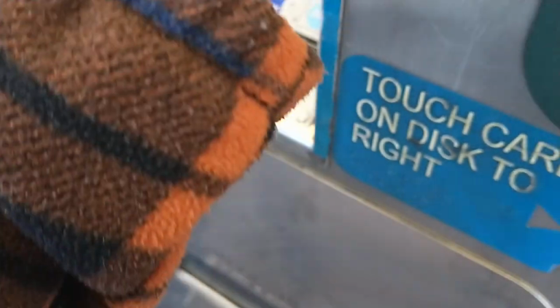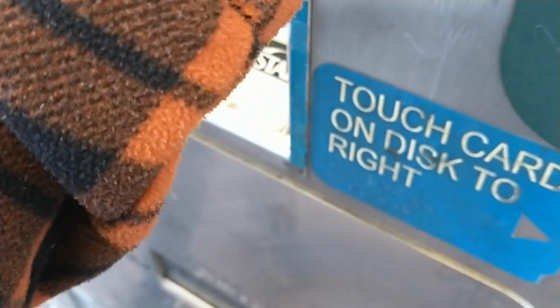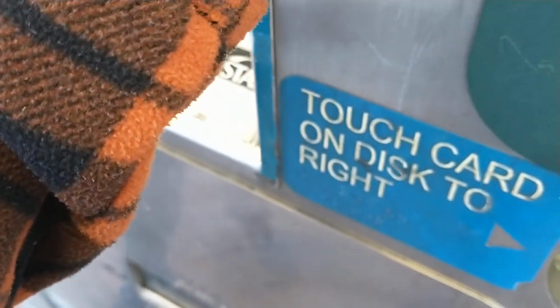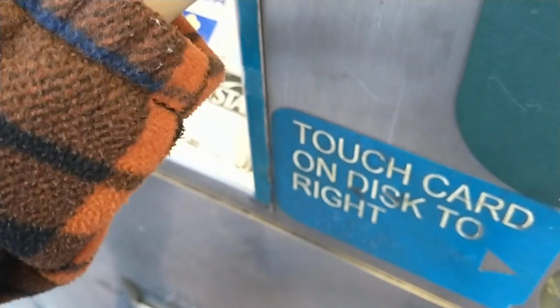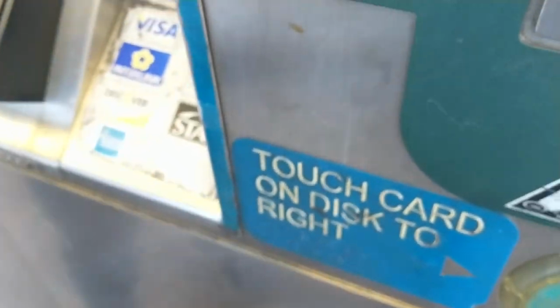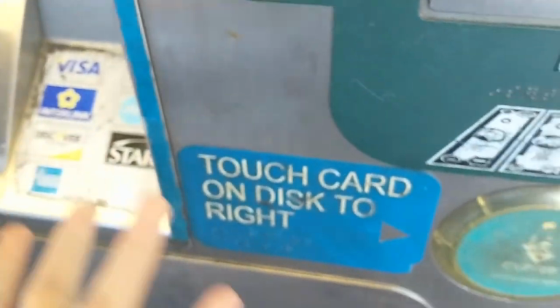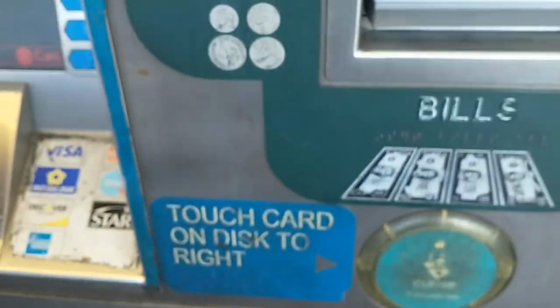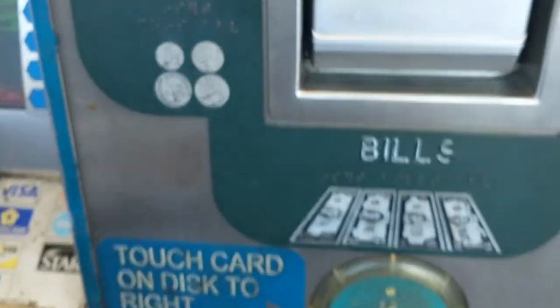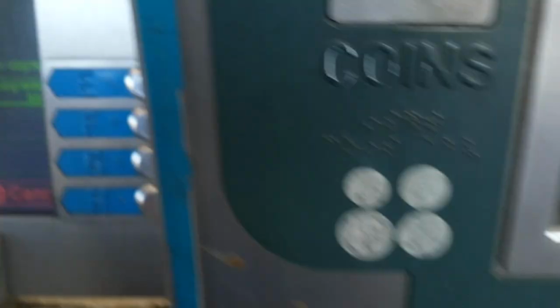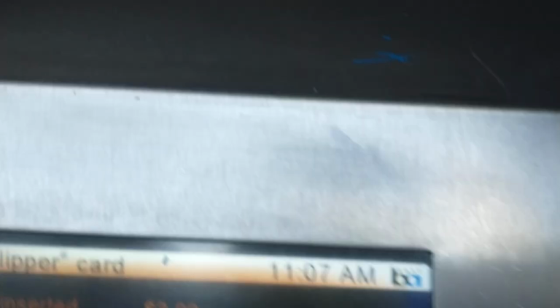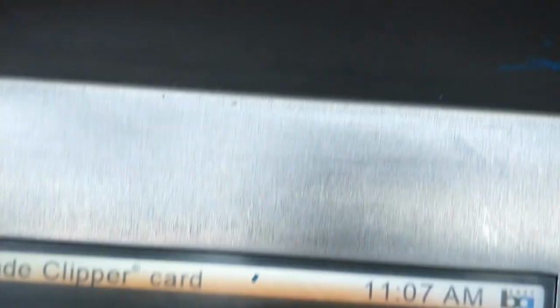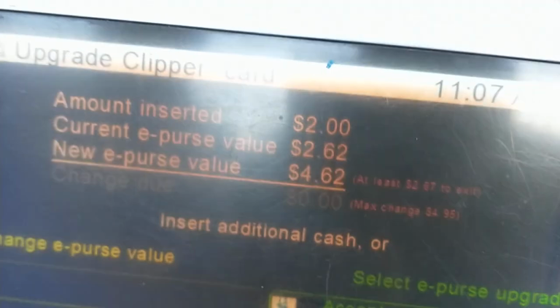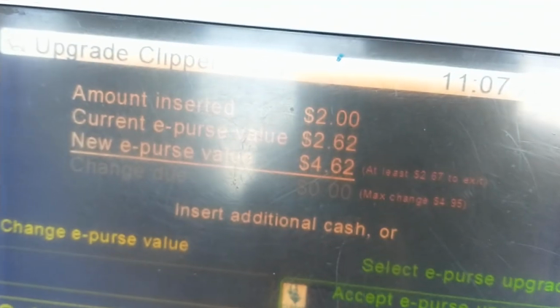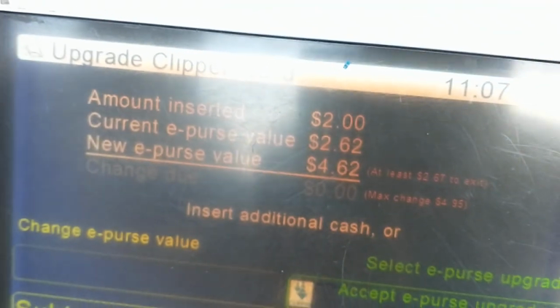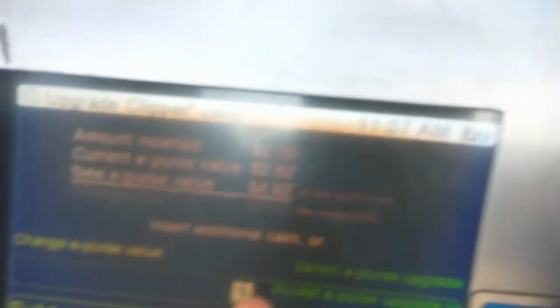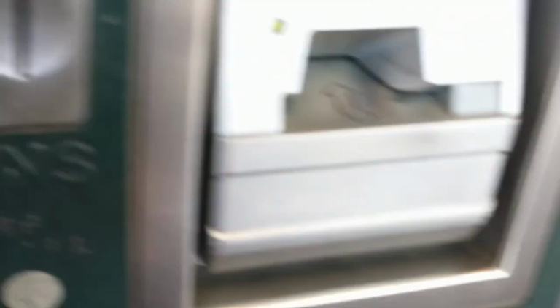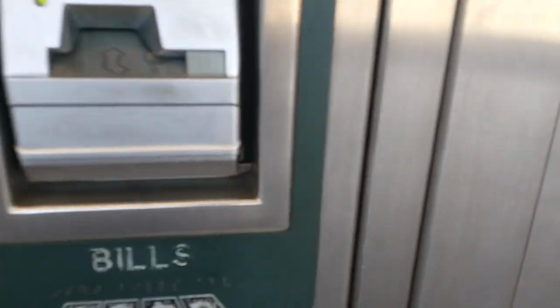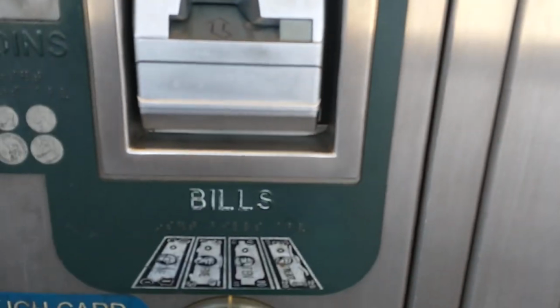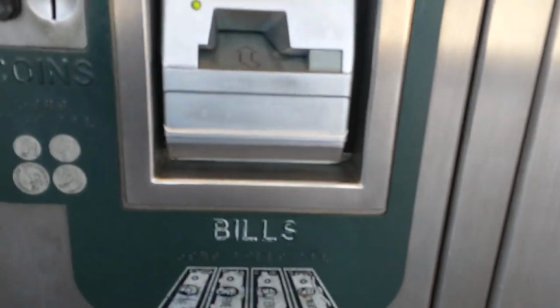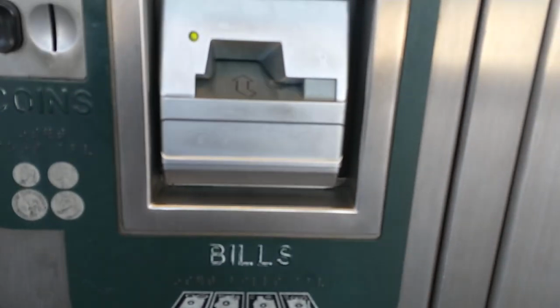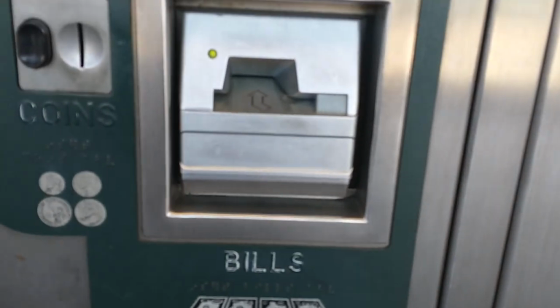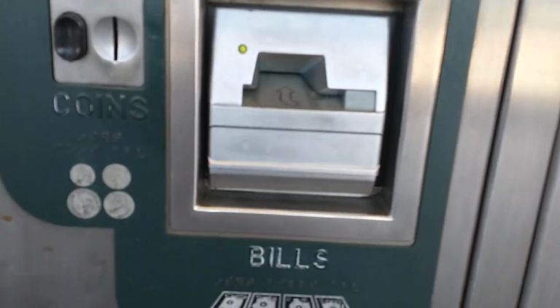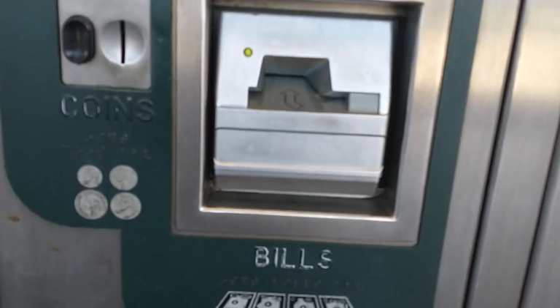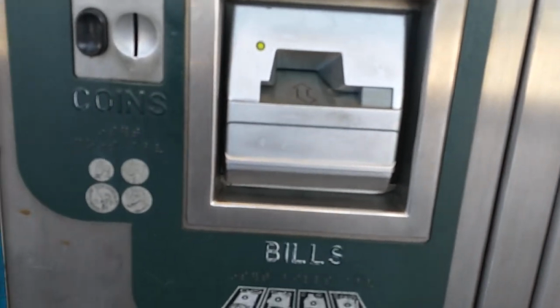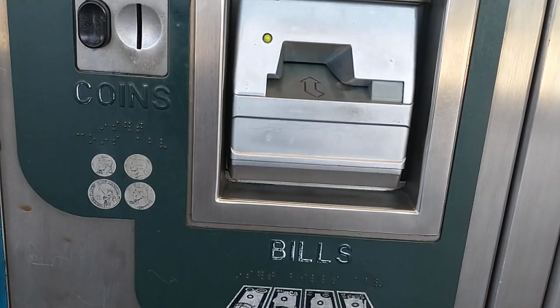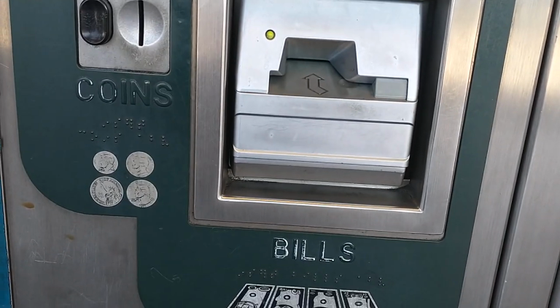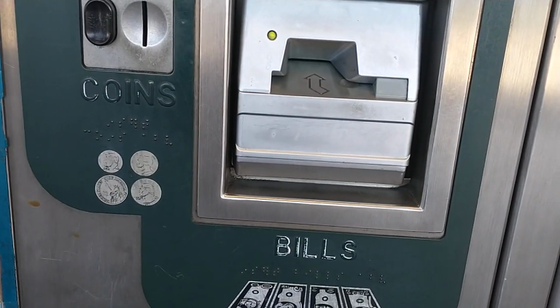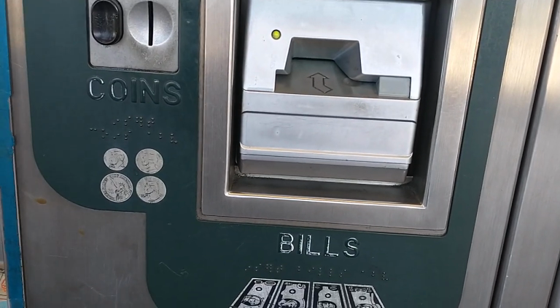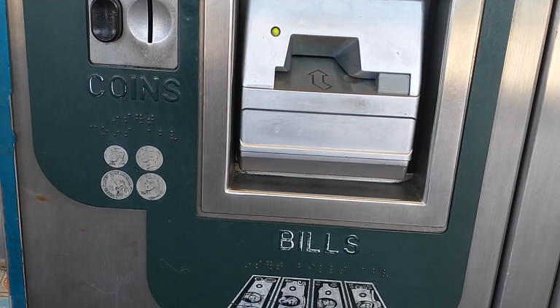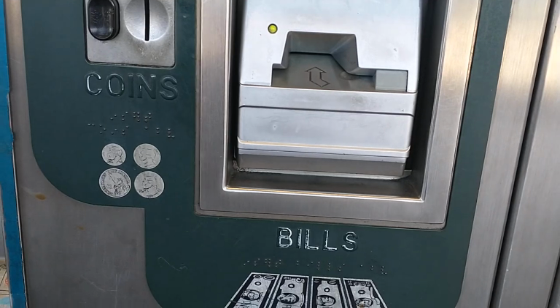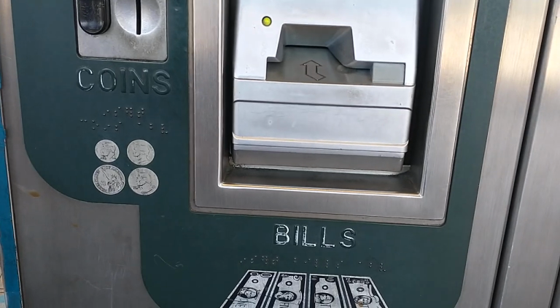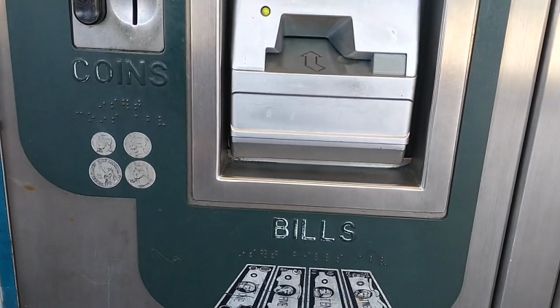I'm going to put this one in, and as you can see it detects both coins, increasing the balance by two dollars without me putting any bills in. So I'm going to confirm the transaction and then this card will be ready to use.